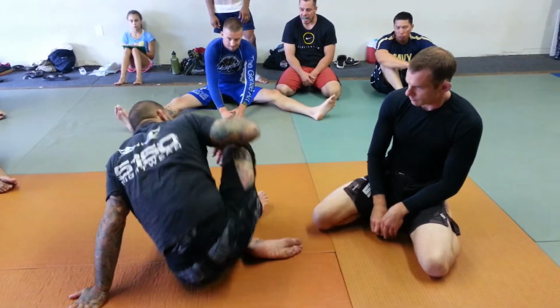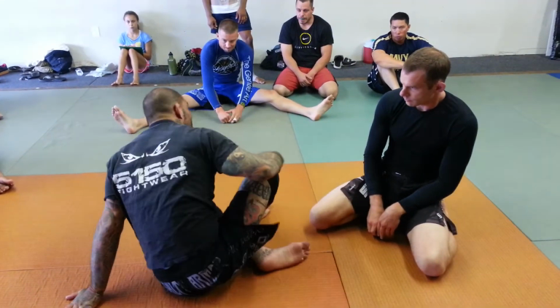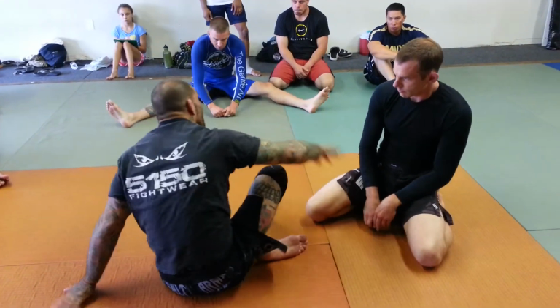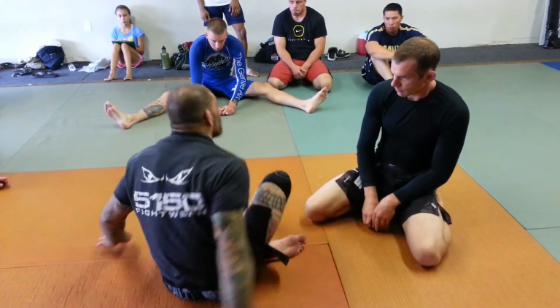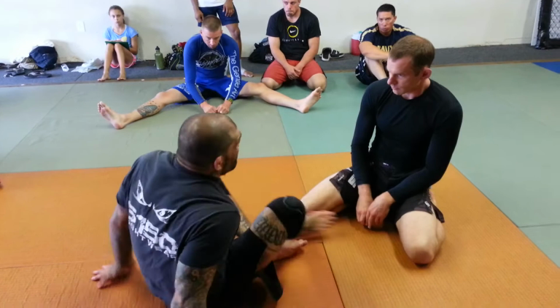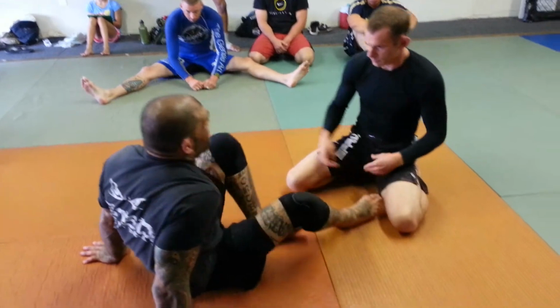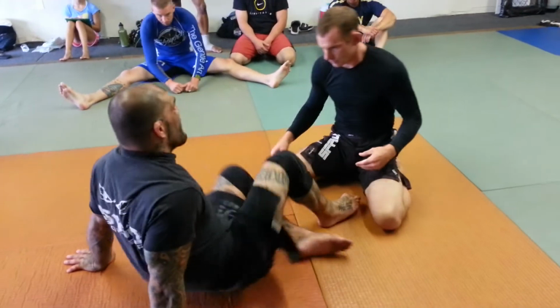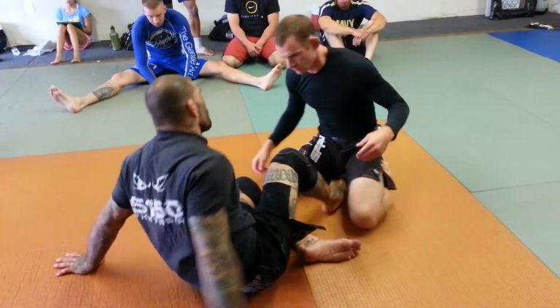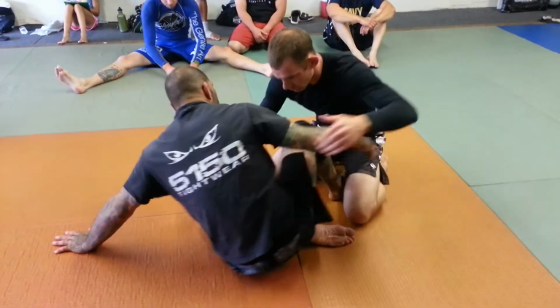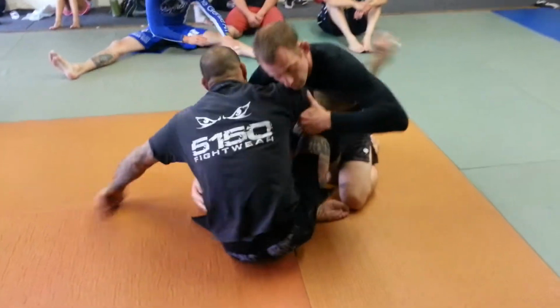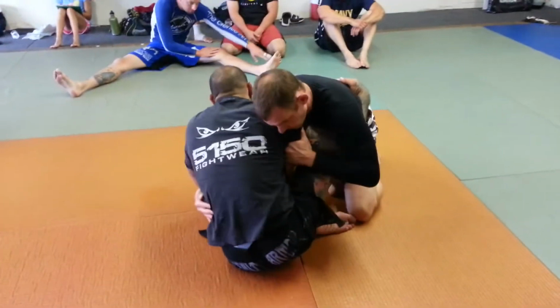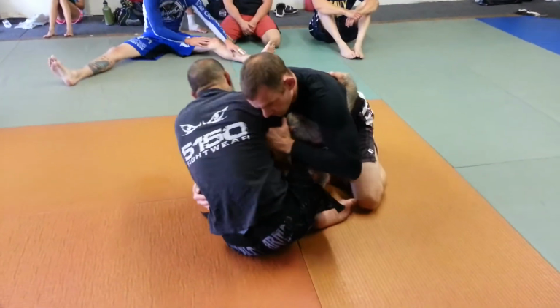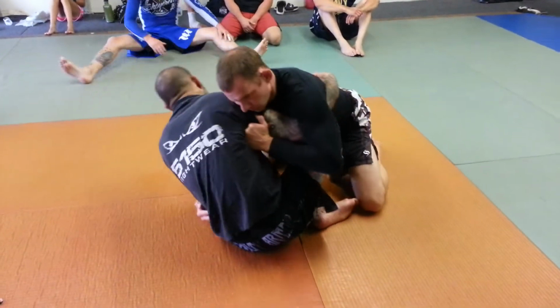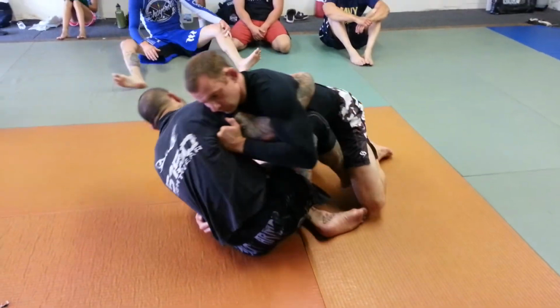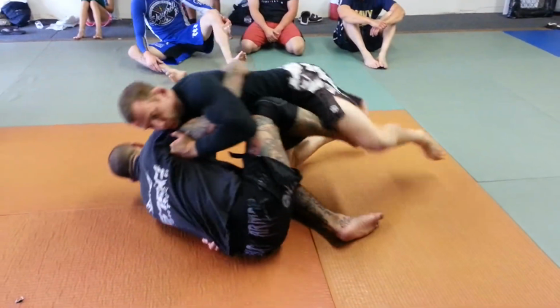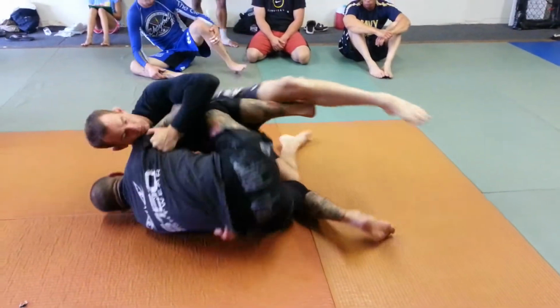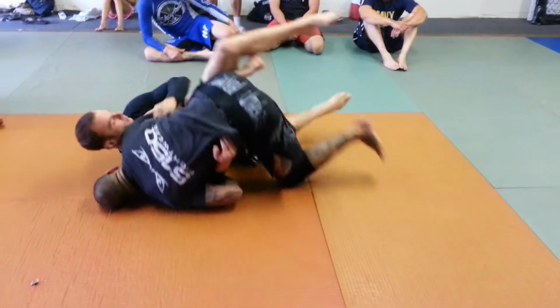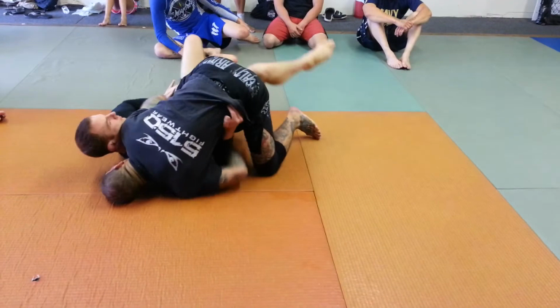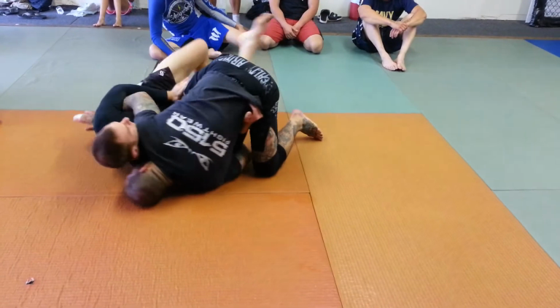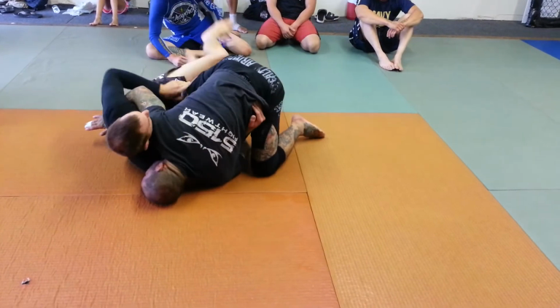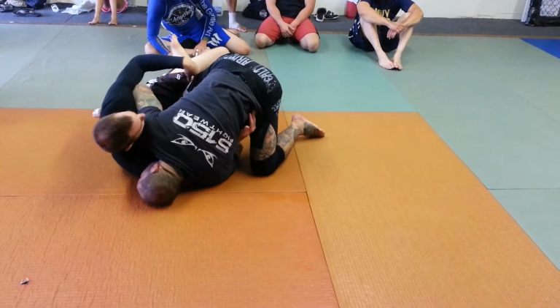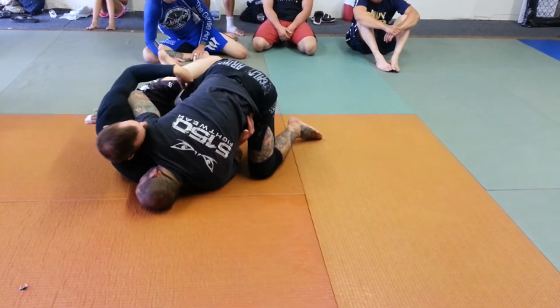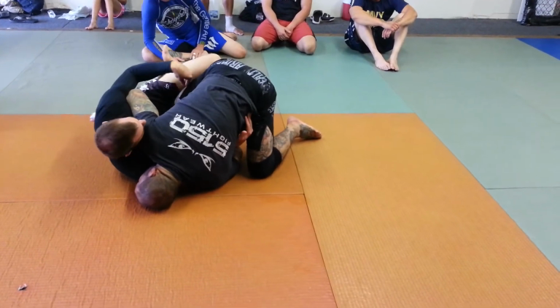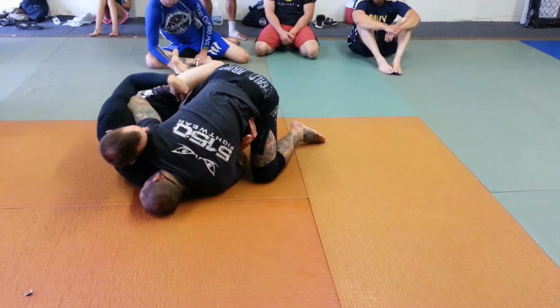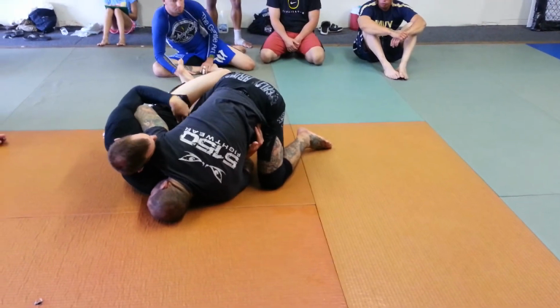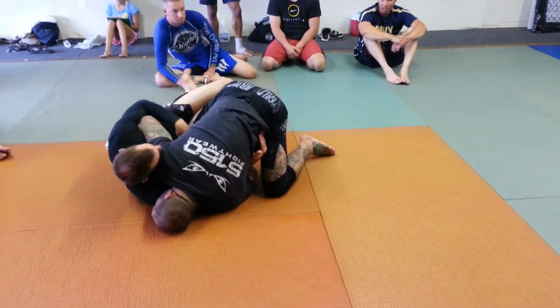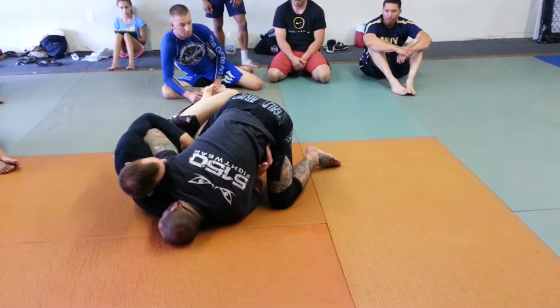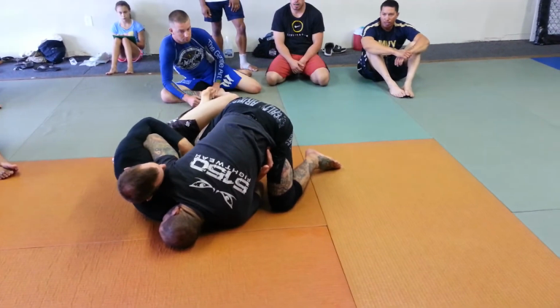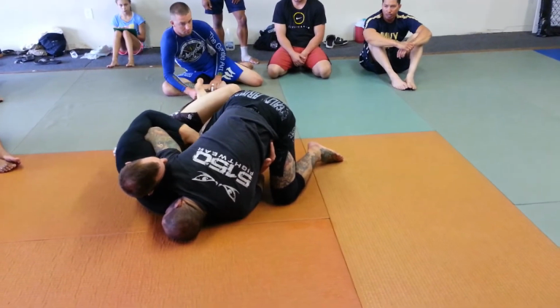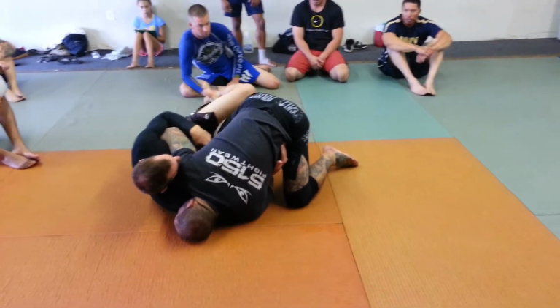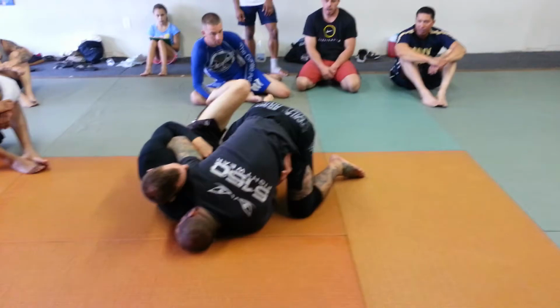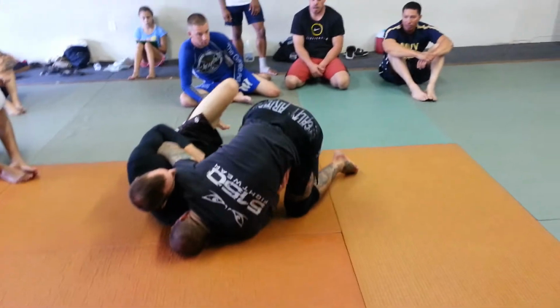If I just leave my leg in there, I'm going to get stuck in the half guard. Watch — I come here, I roll, I leave my leg in, and it's stuck in half guard. I don't want to get stuck here. As I kick, I've got to take this leg off.